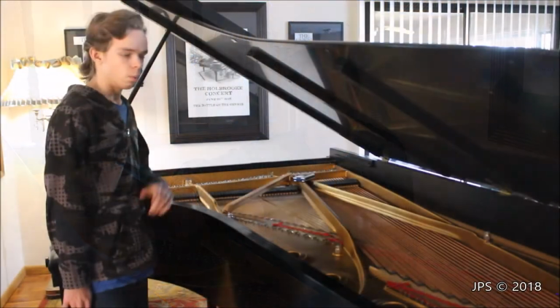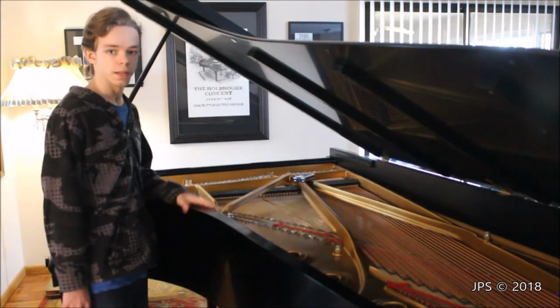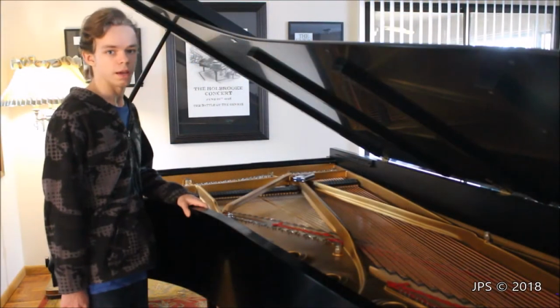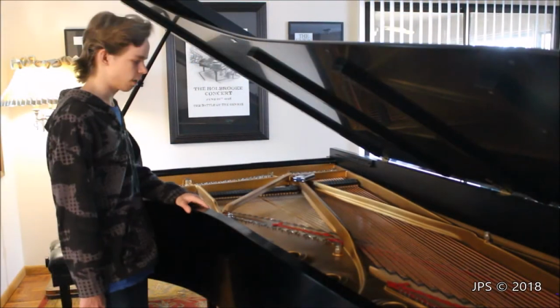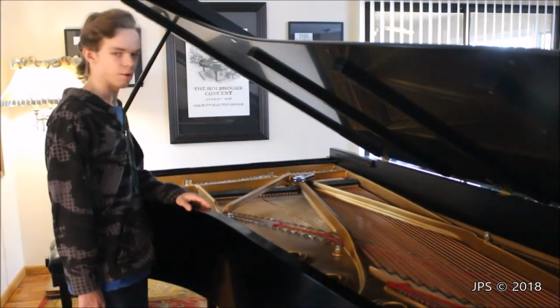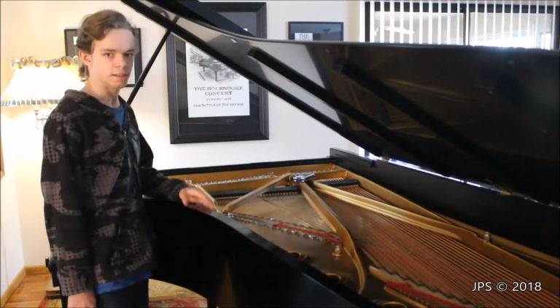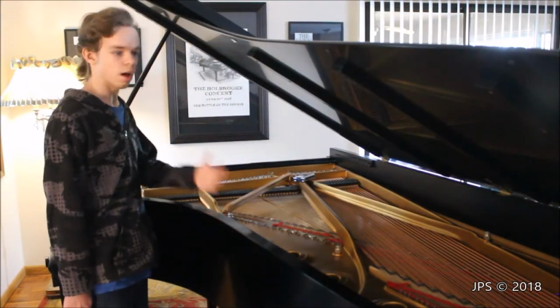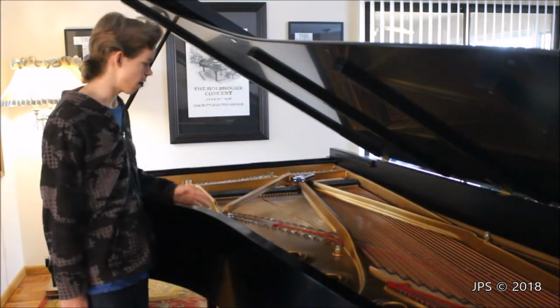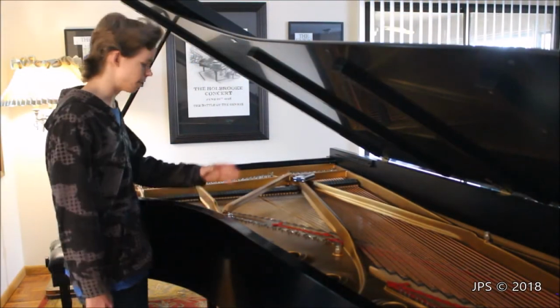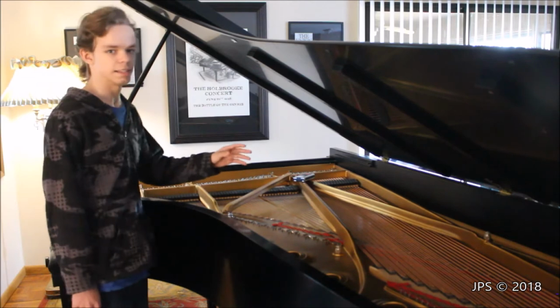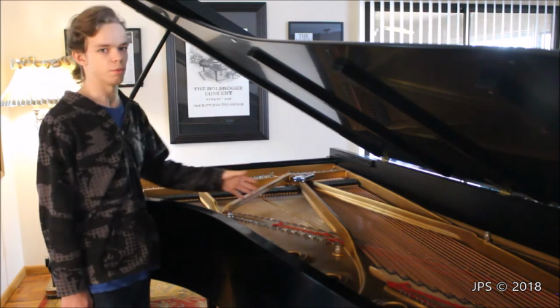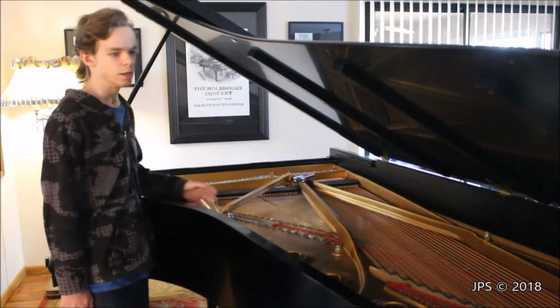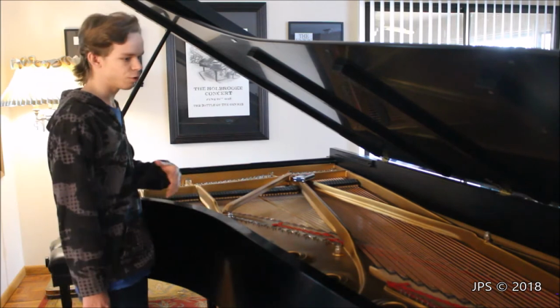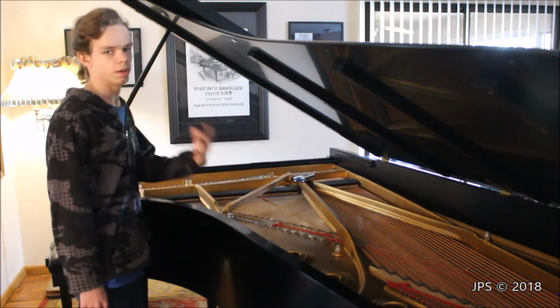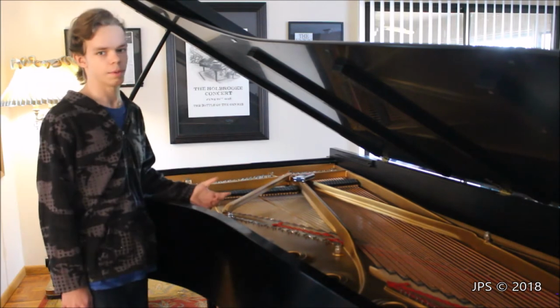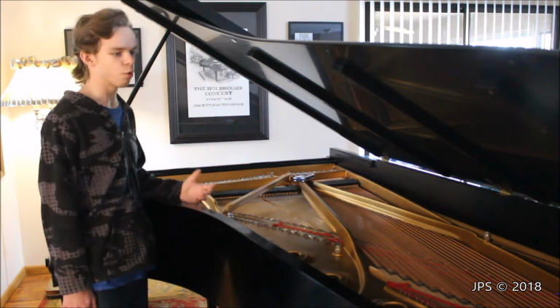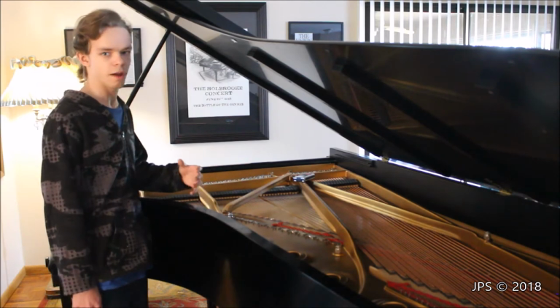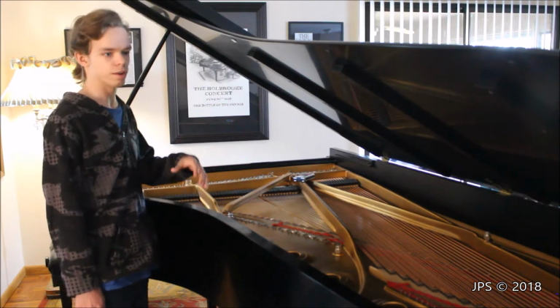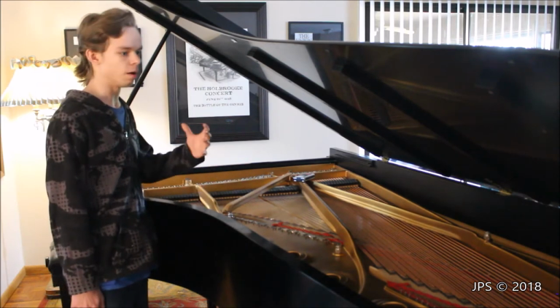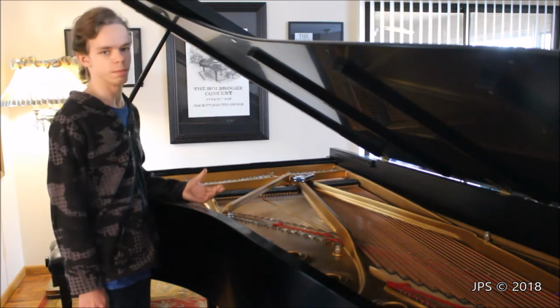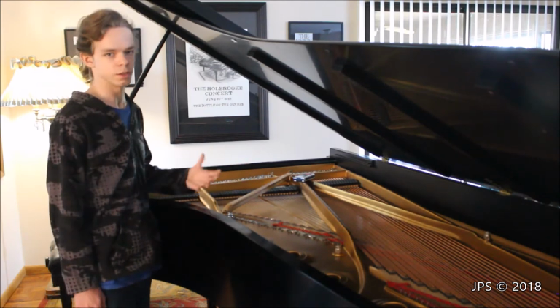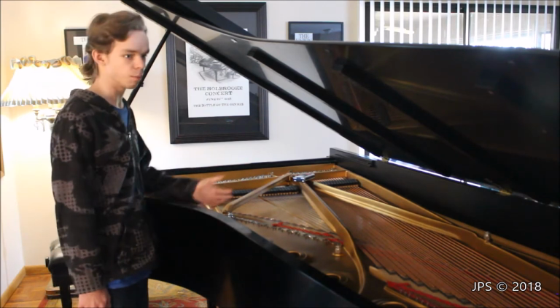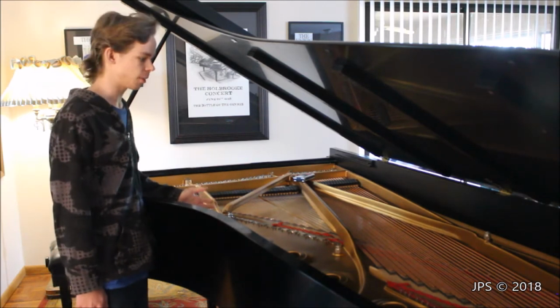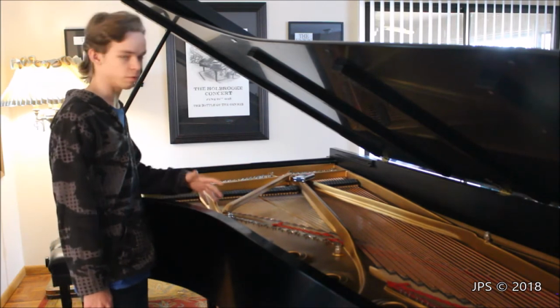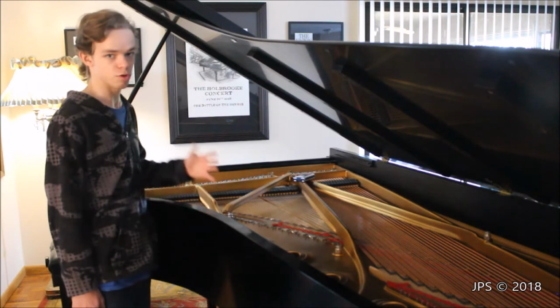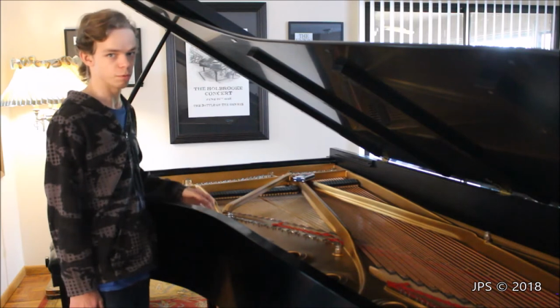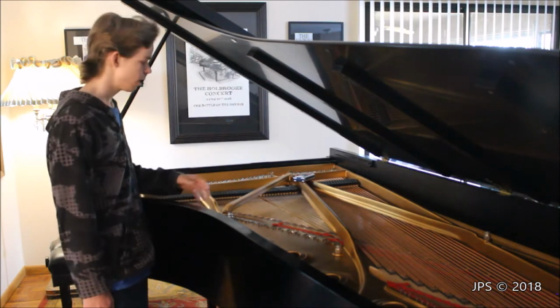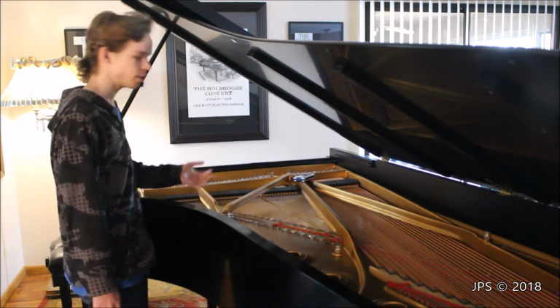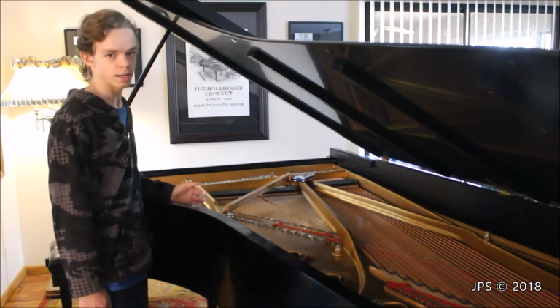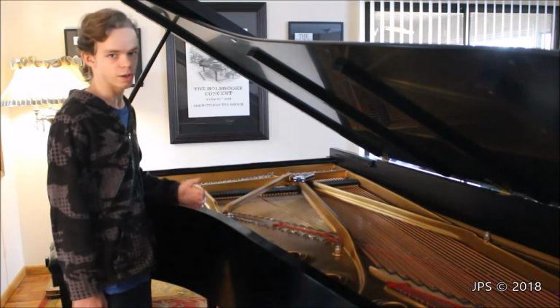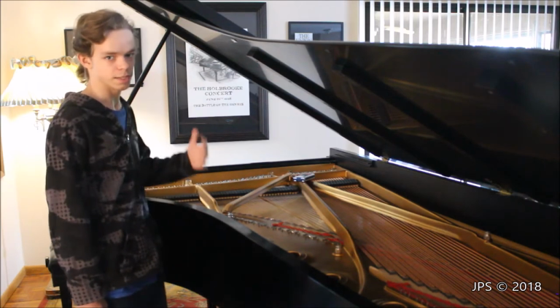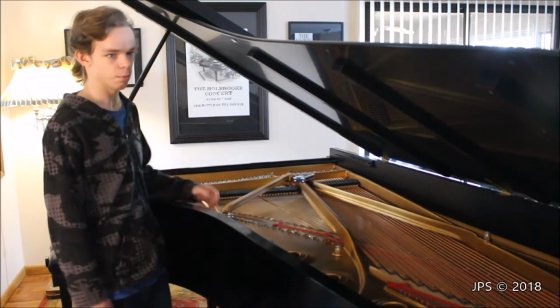One place that pianos can get cracks a lot of the time is in the soundboard. So when you're looking at a piano, or you've heard a new buzz in your own personal piano that you've never heard before, it's always a good idea to check out the soundboard.